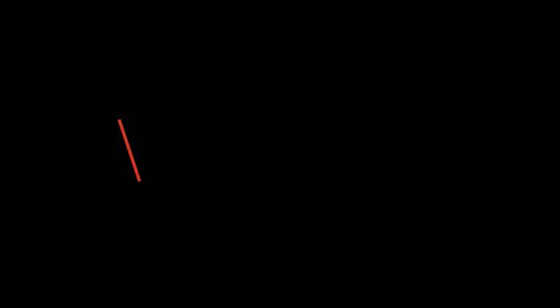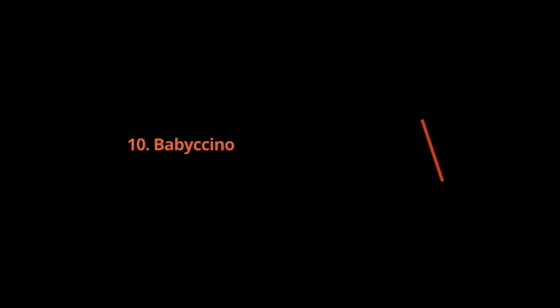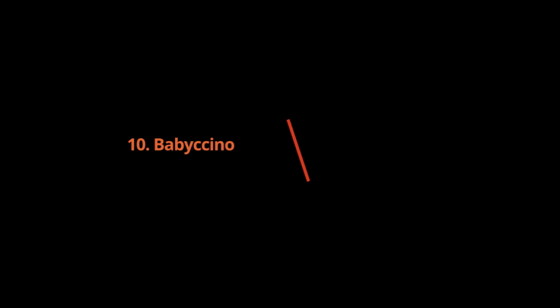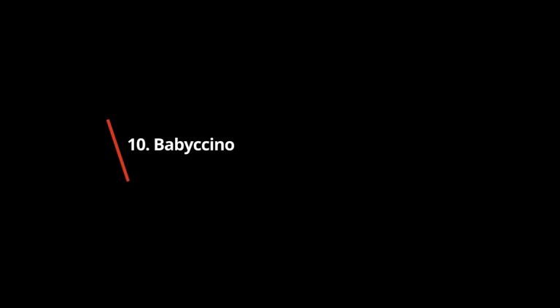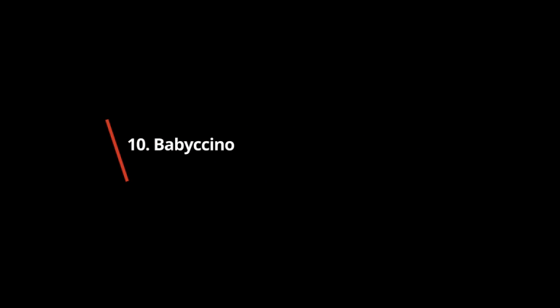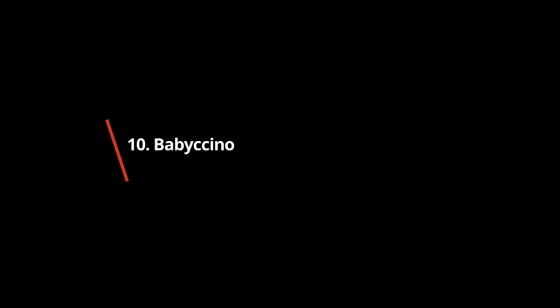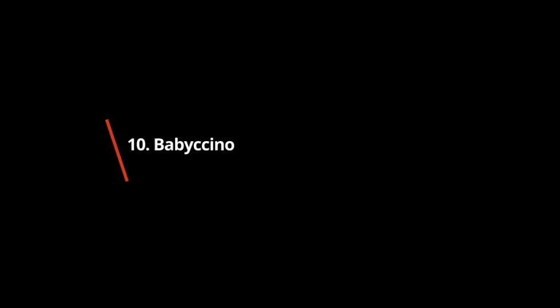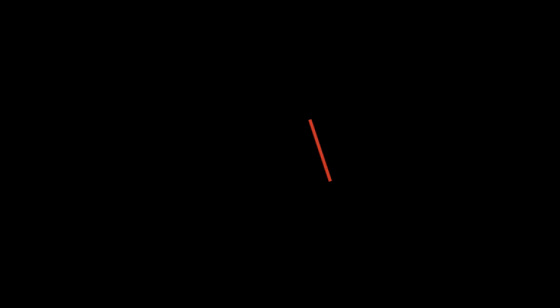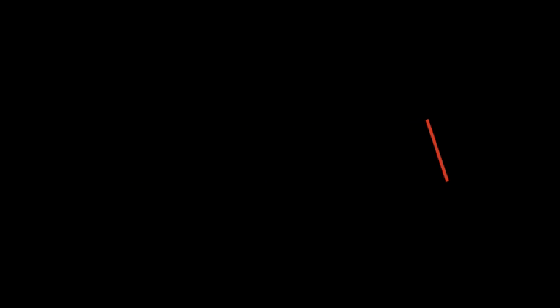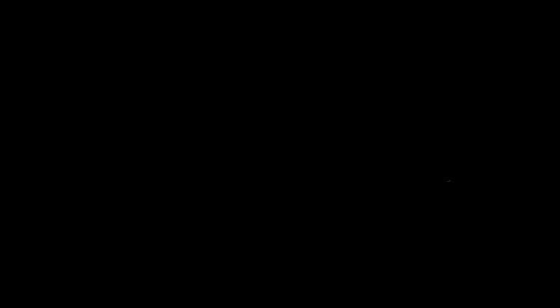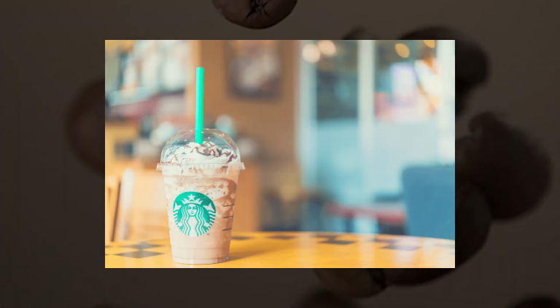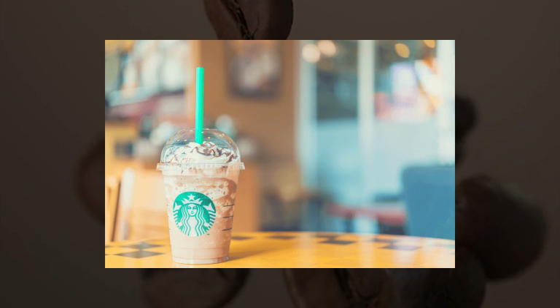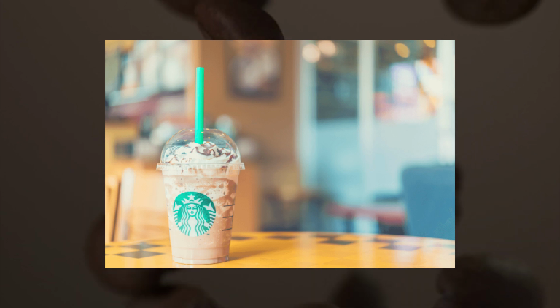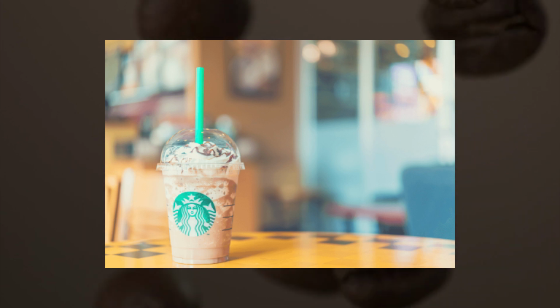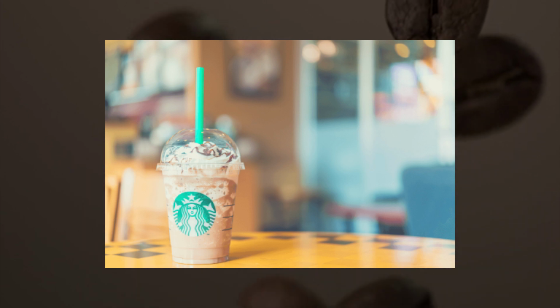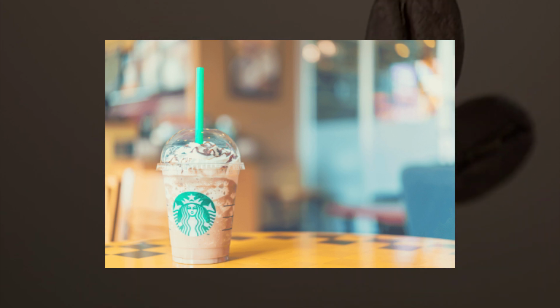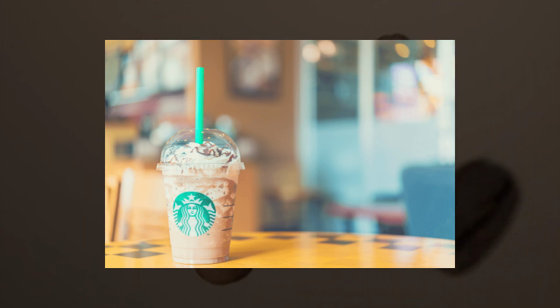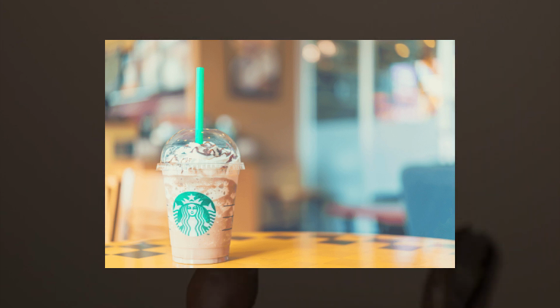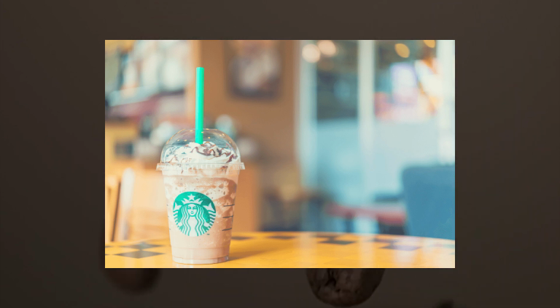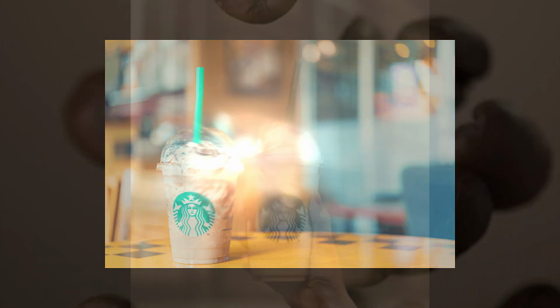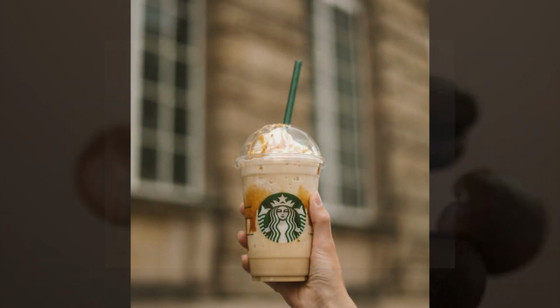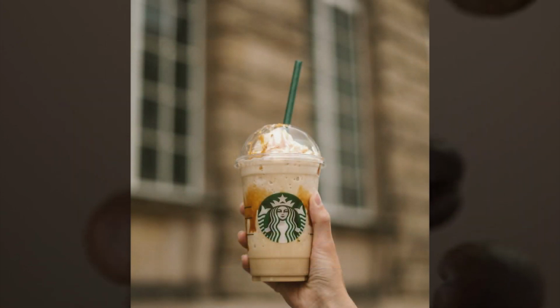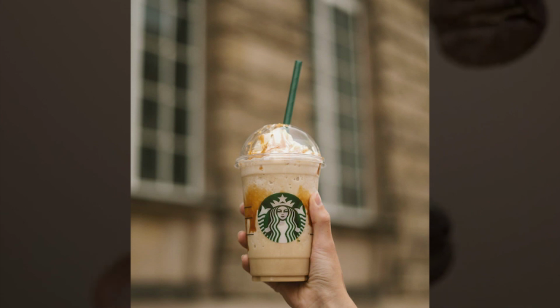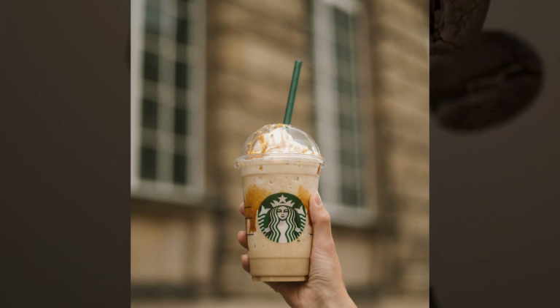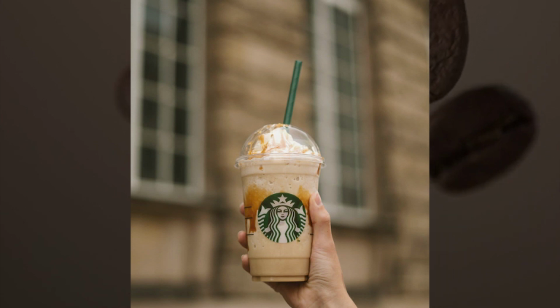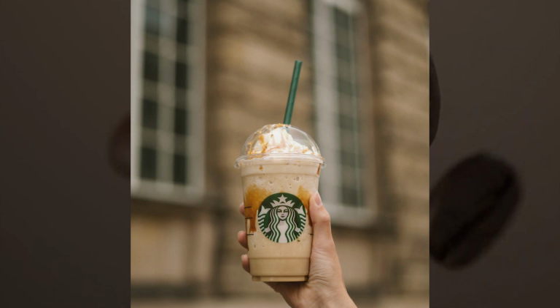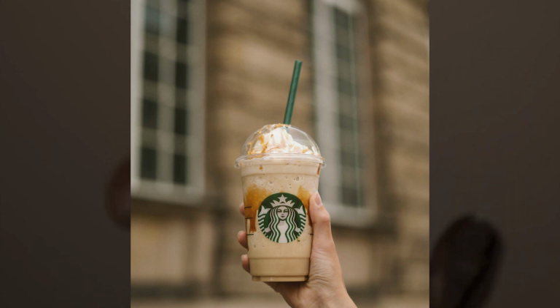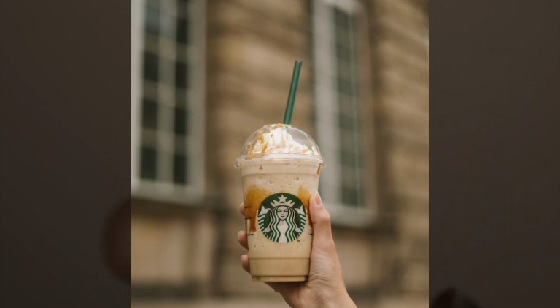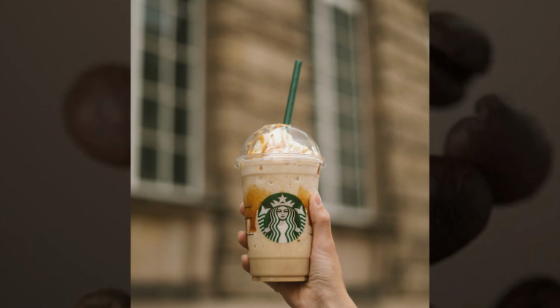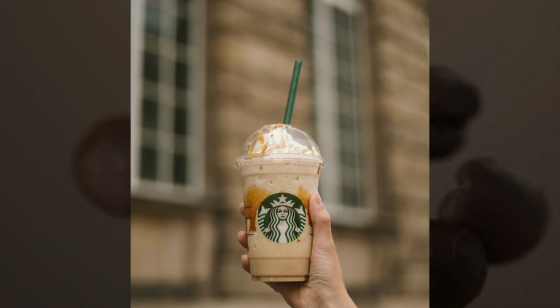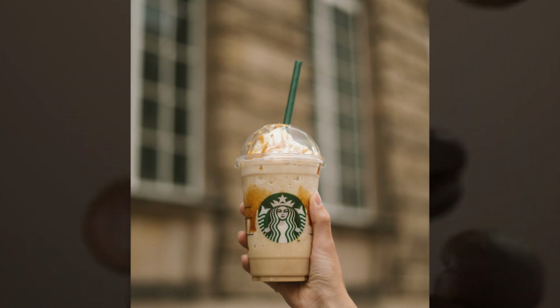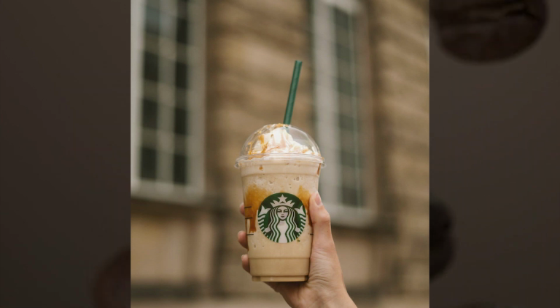Babycino: steamed milk plus extra foam. This soft-menu Starbucks drink is steamed milk with extra foam served in a short size, 8 ounces. Get it with caramel drizzle to make it look like a caramel macchiato on top. For more foam, ask for it to be bone dry.